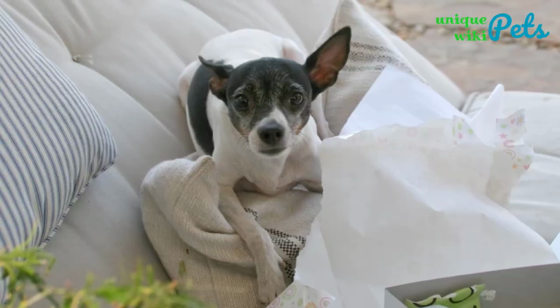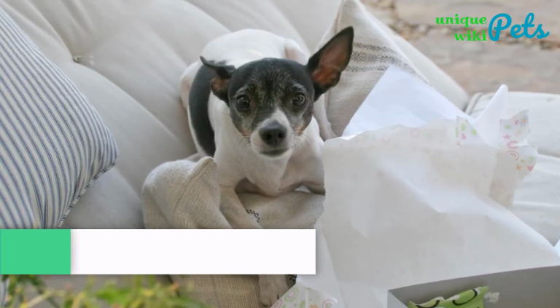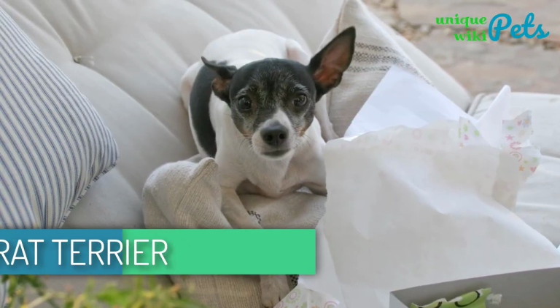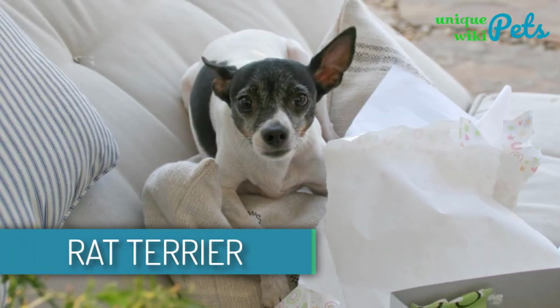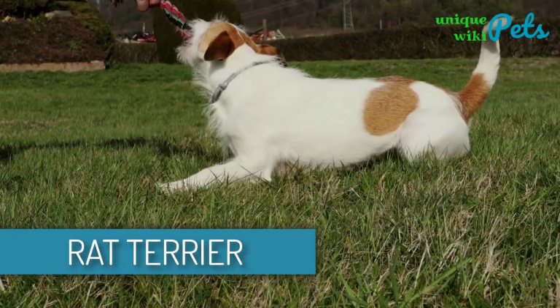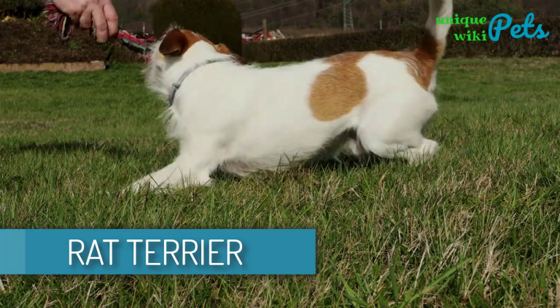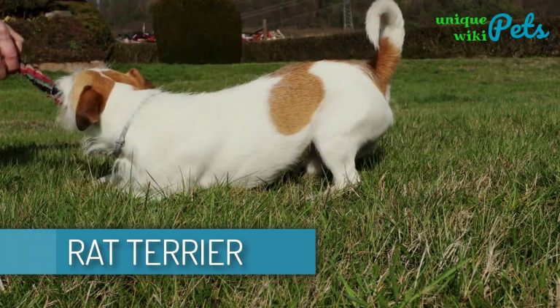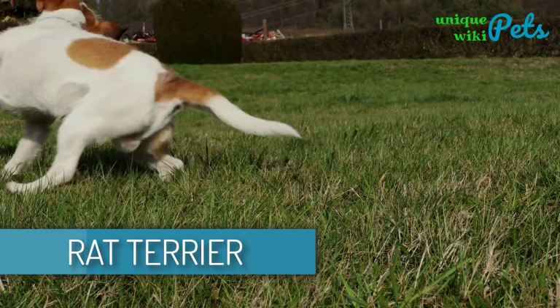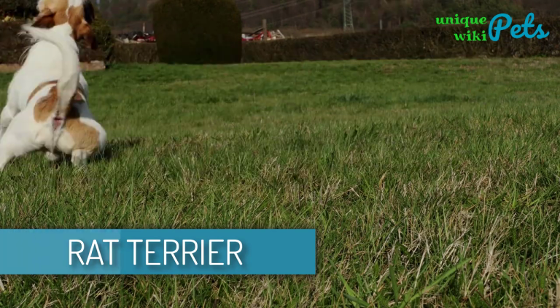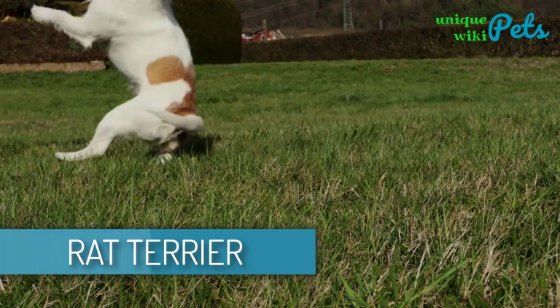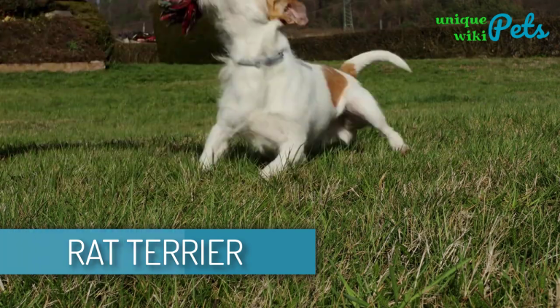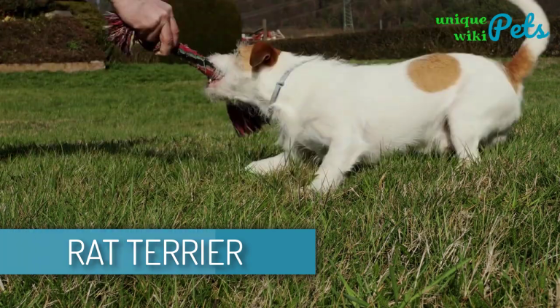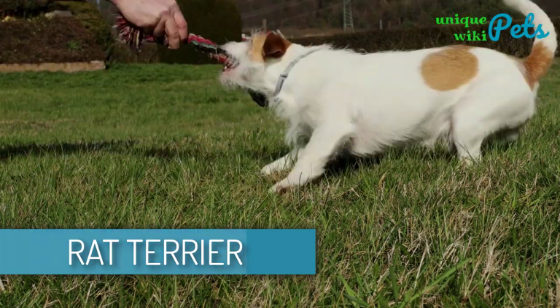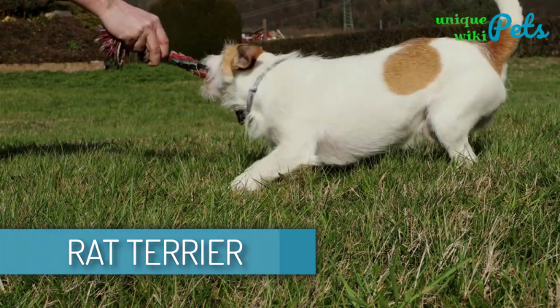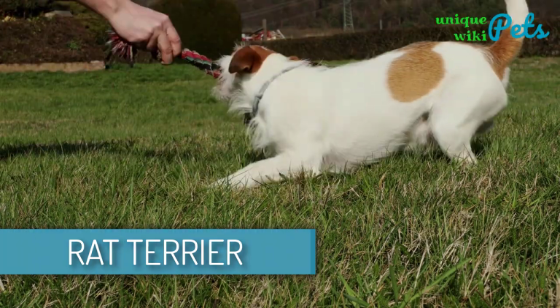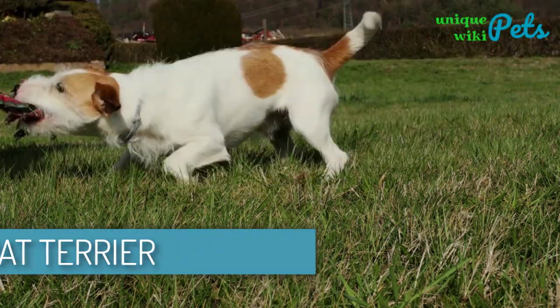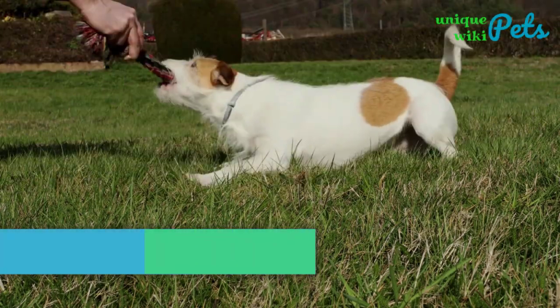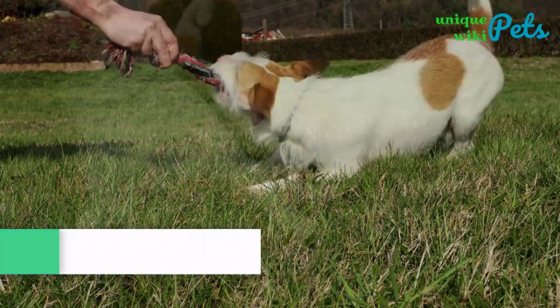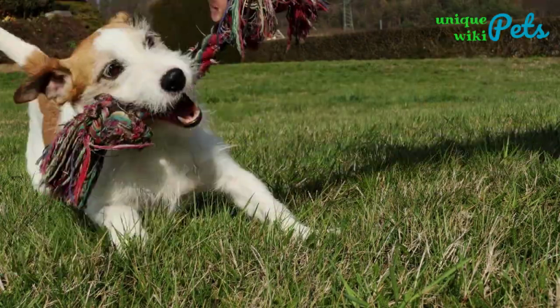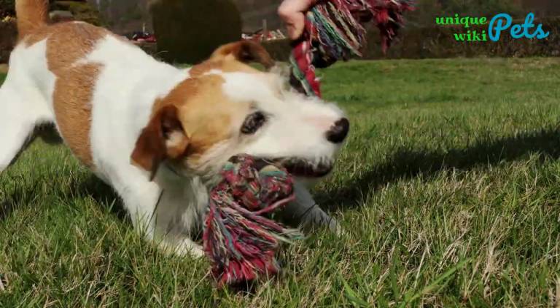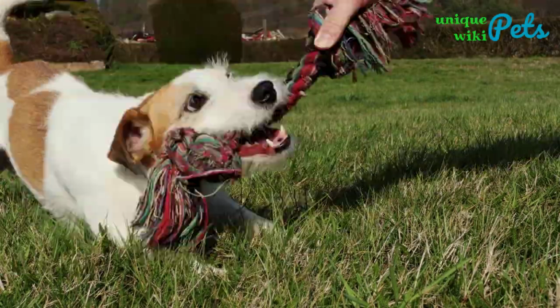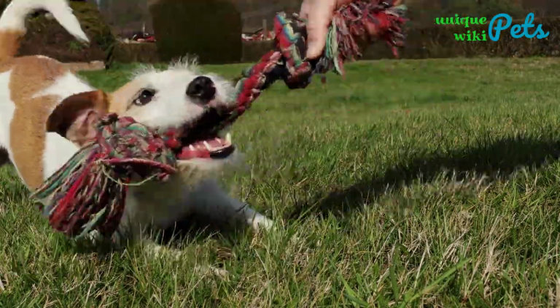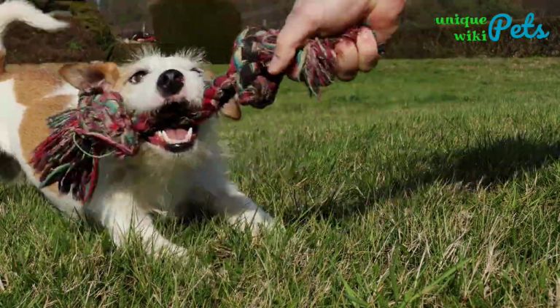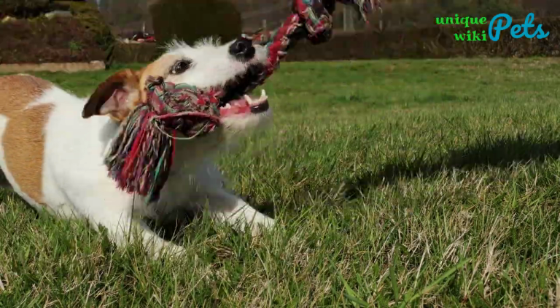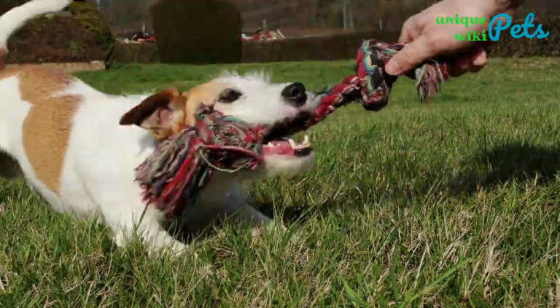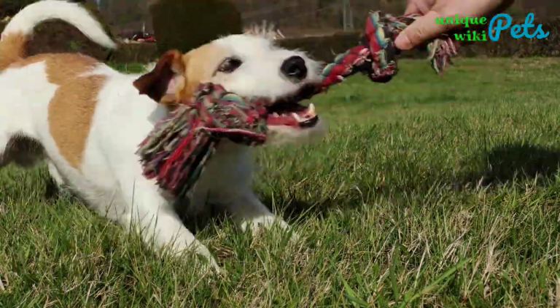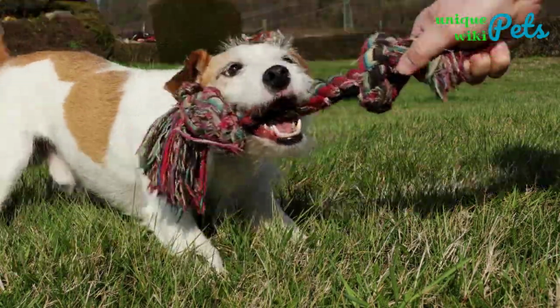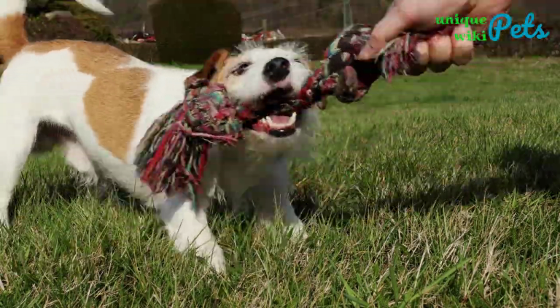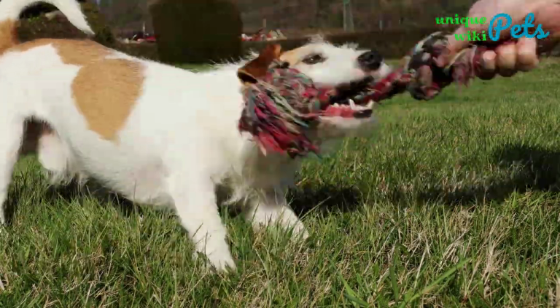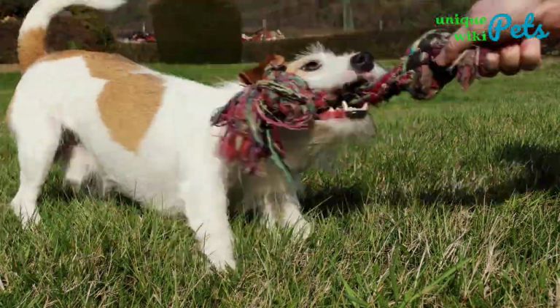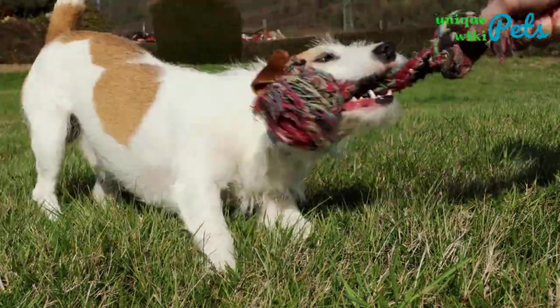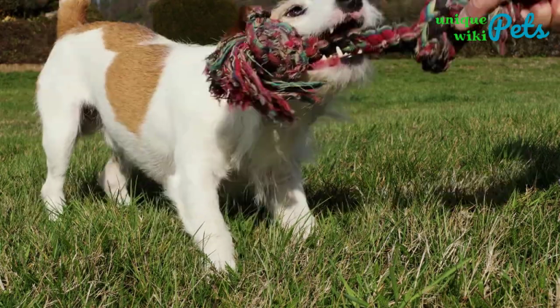Rat Terrier. Small, energetic, and adorable. This terrier is quite stubborn, however he's also wary and intelligent — characteristics every guard dog should have. He's a great family pet and will play well with your kids.